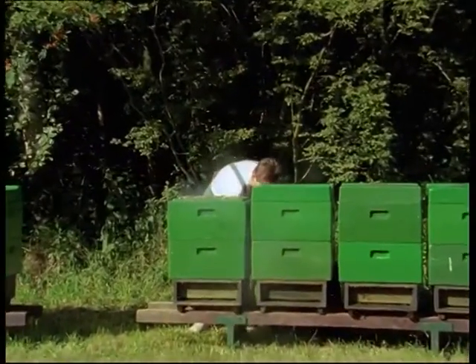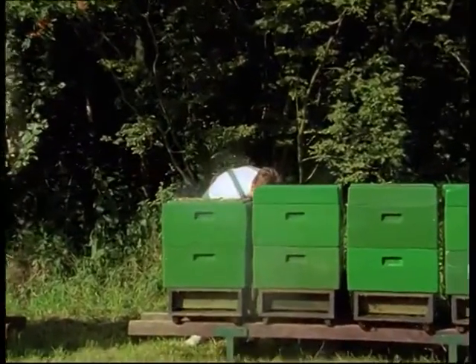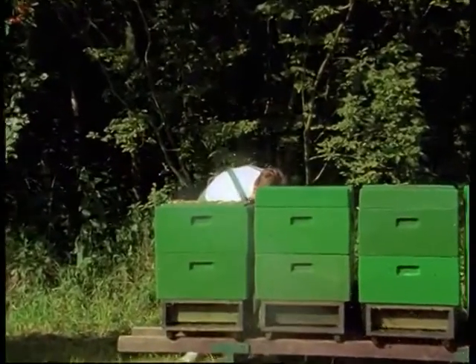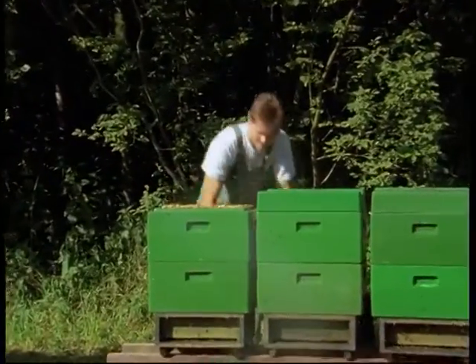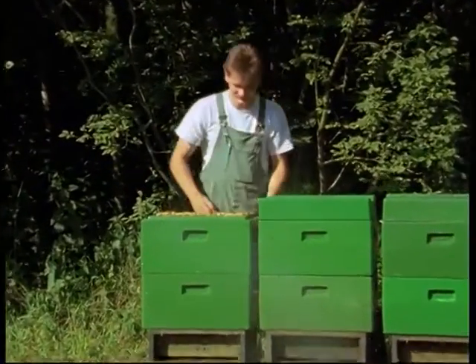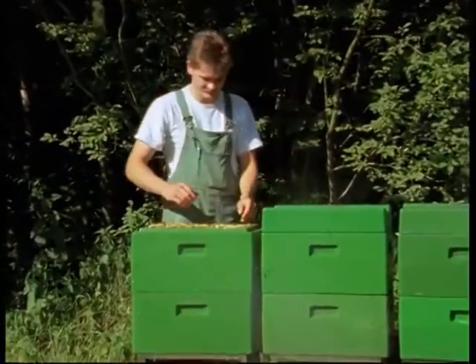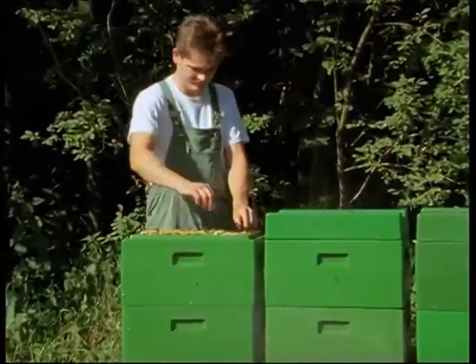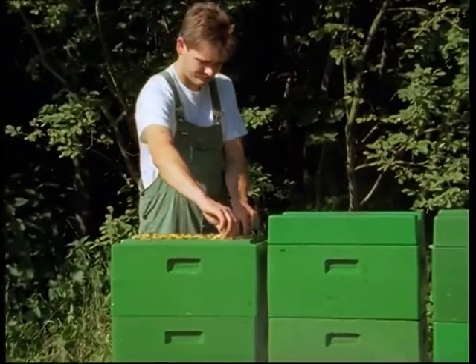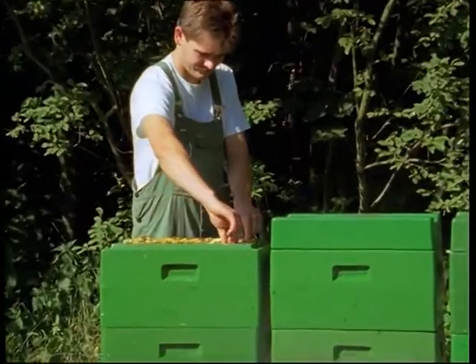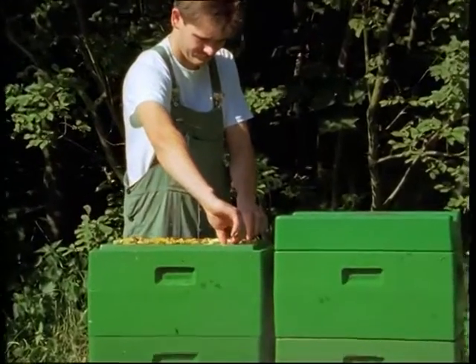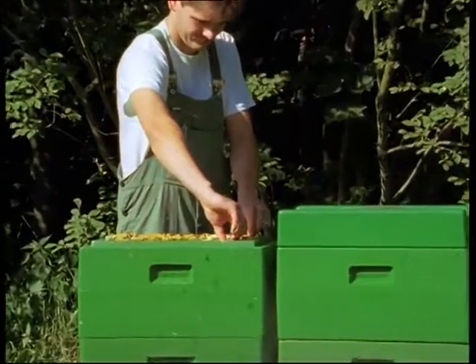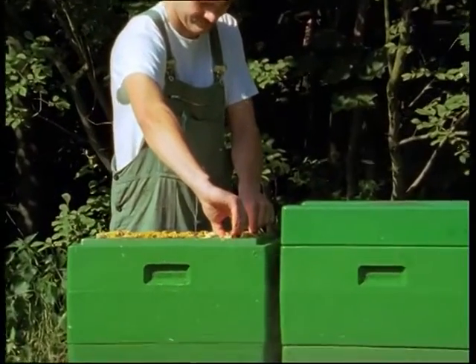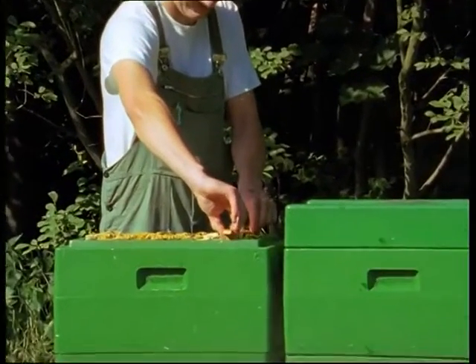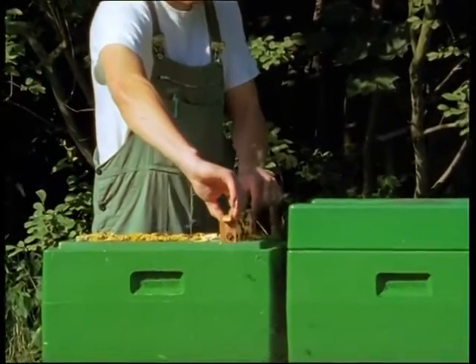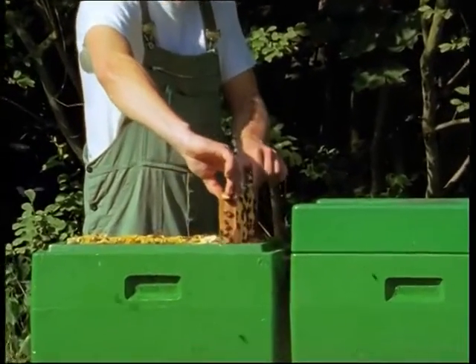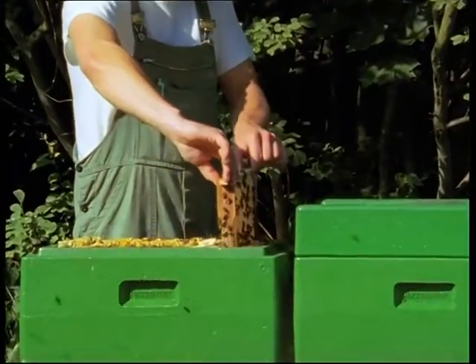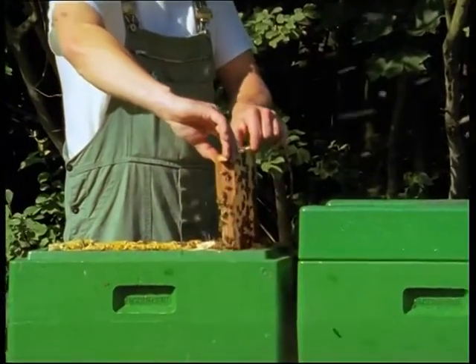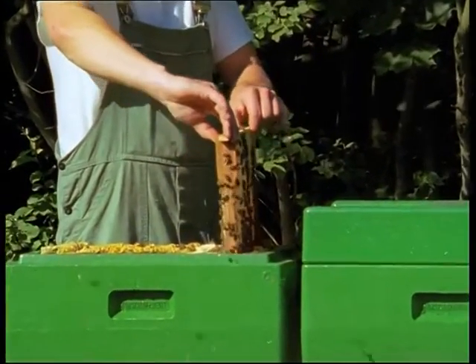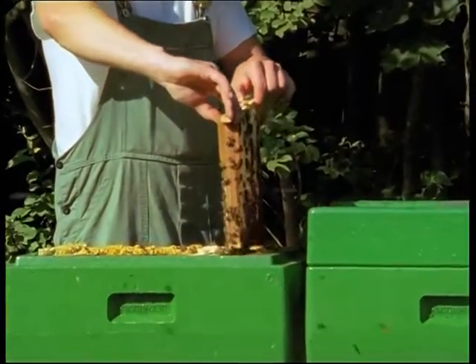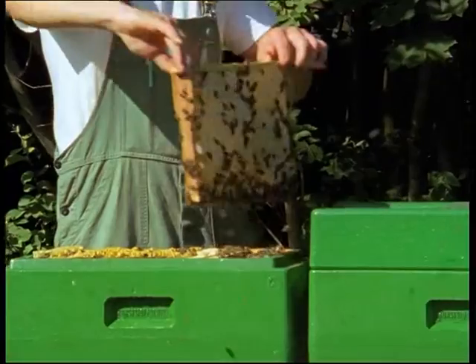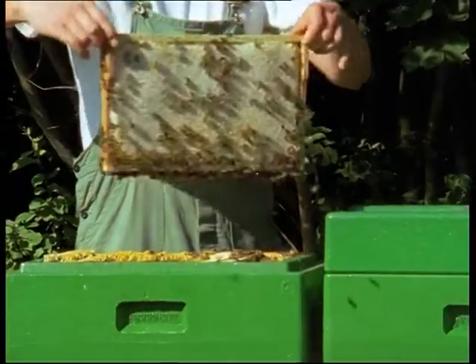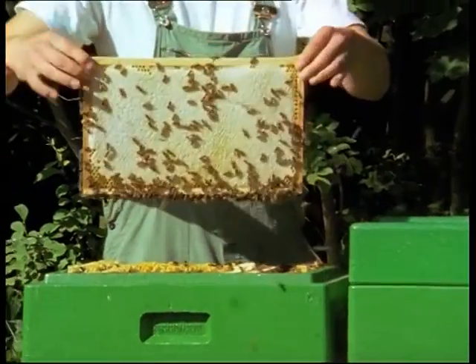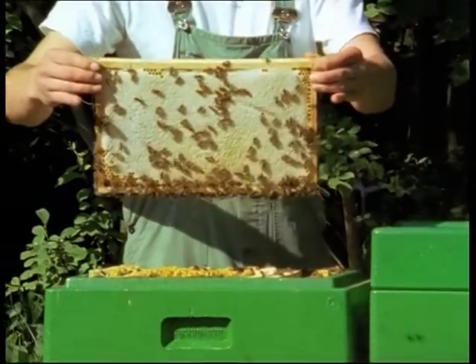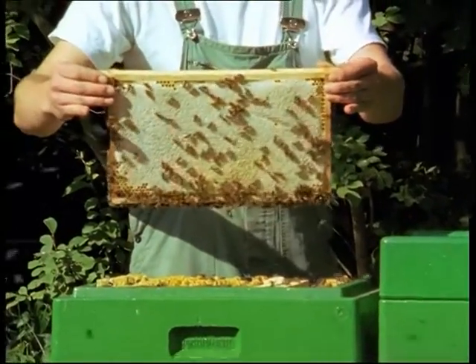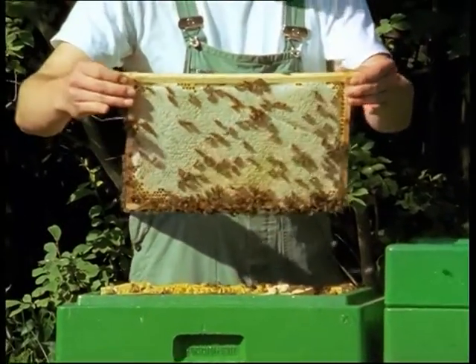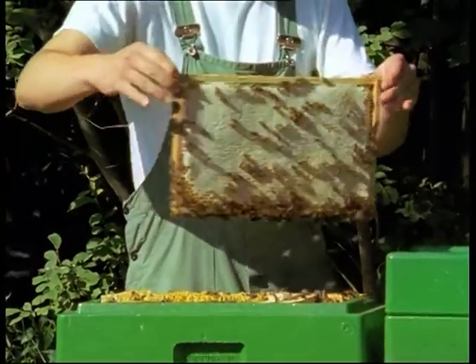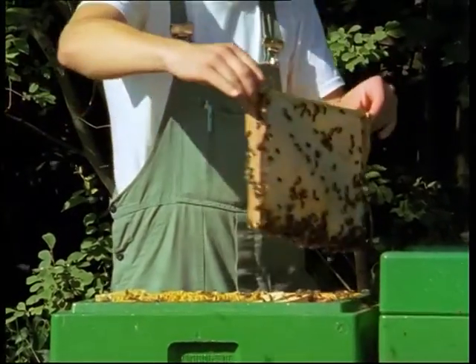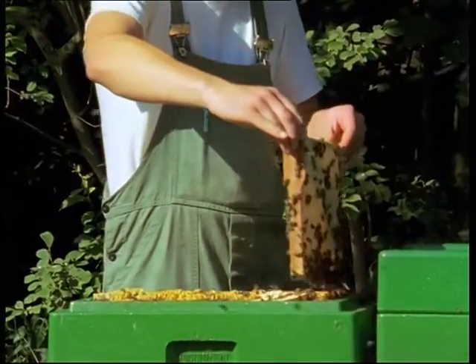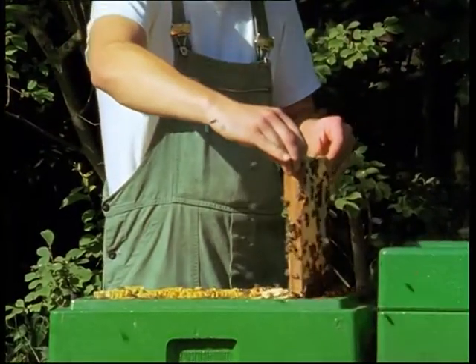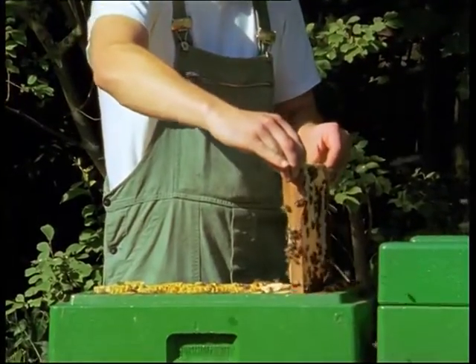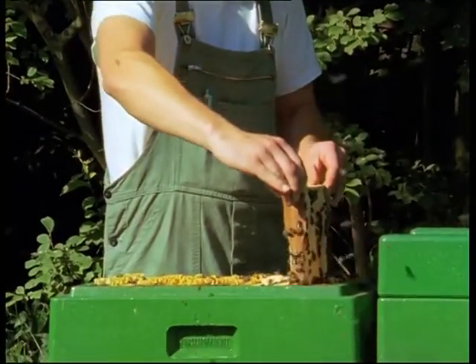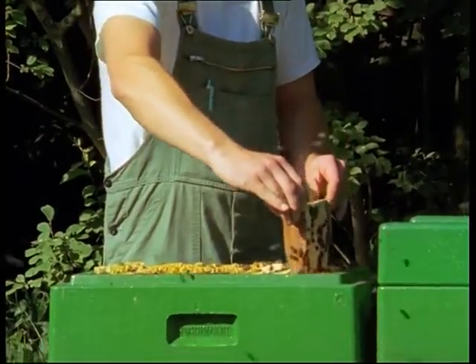Selection criteria include abundant honey yield, gentleness, as well as the tendency to stay put on the comb, low swarming disposition and good resistance to disease.